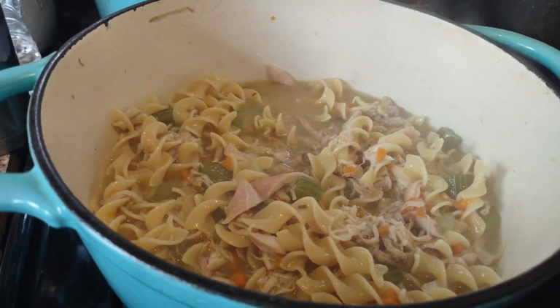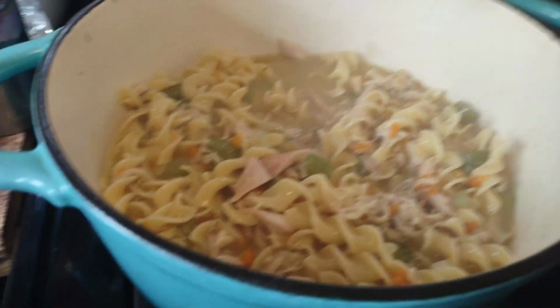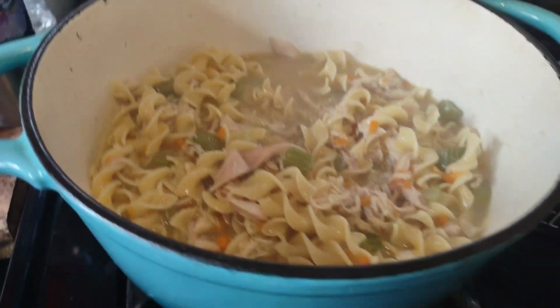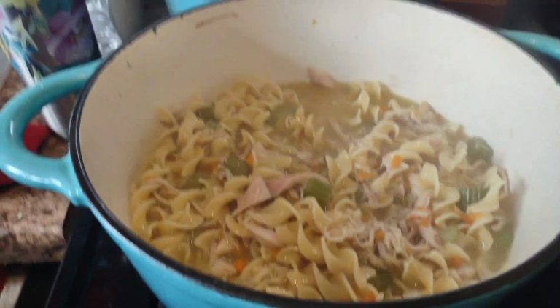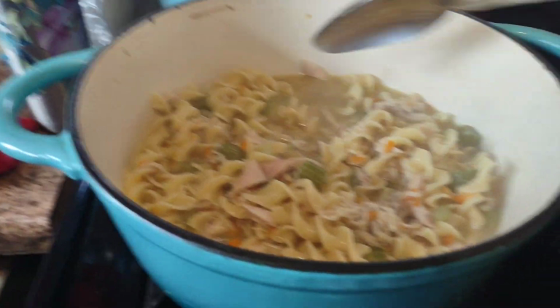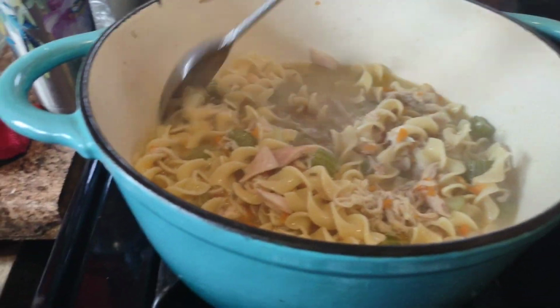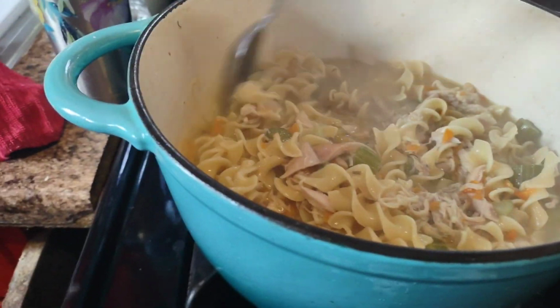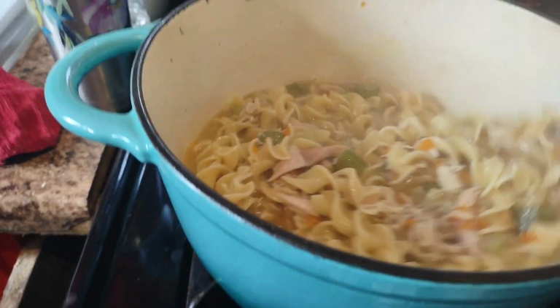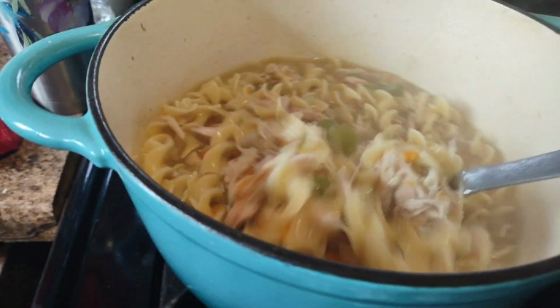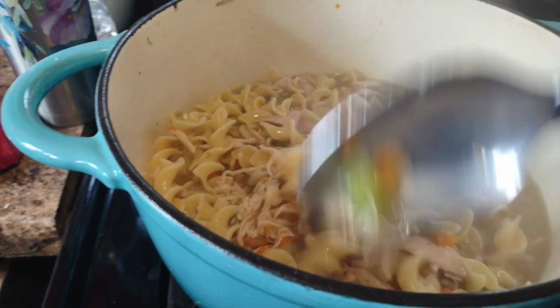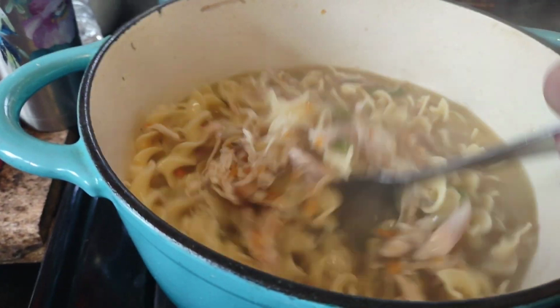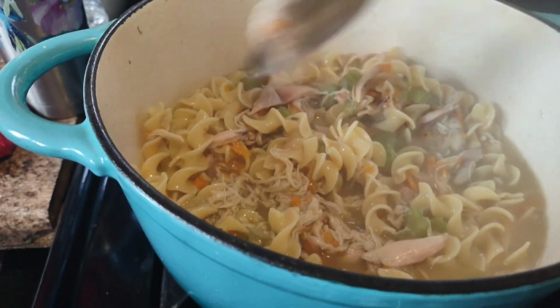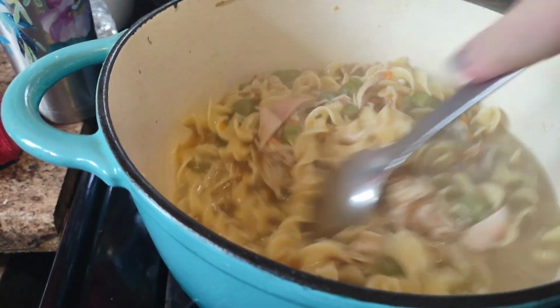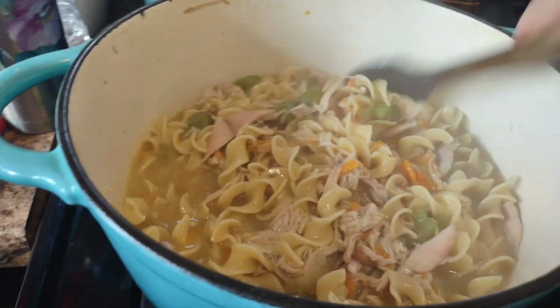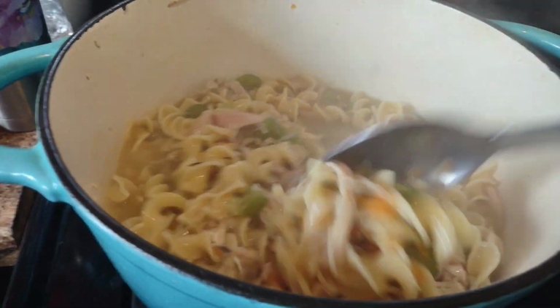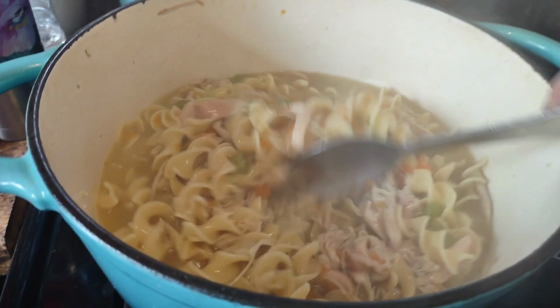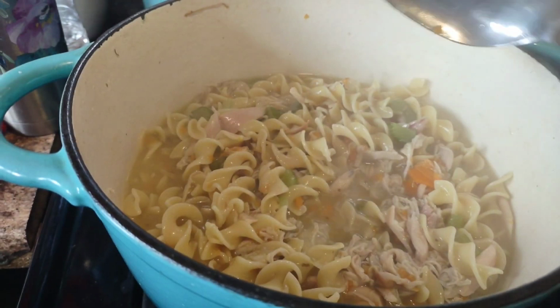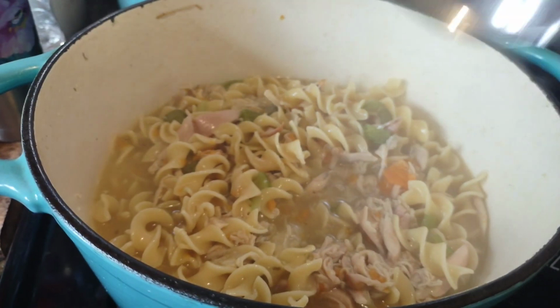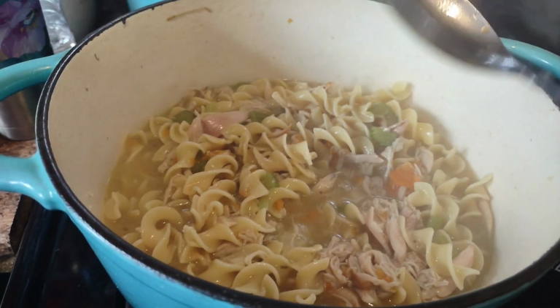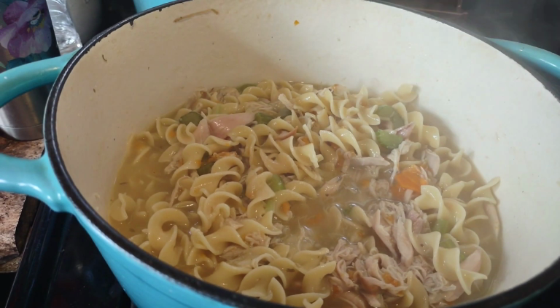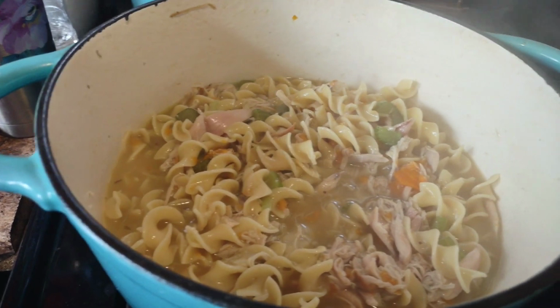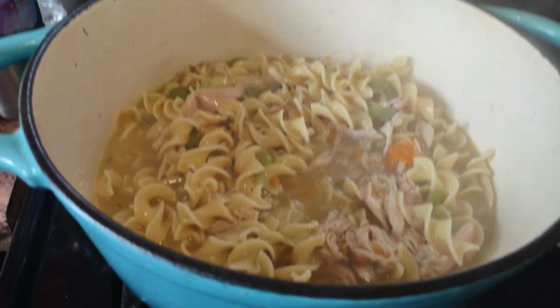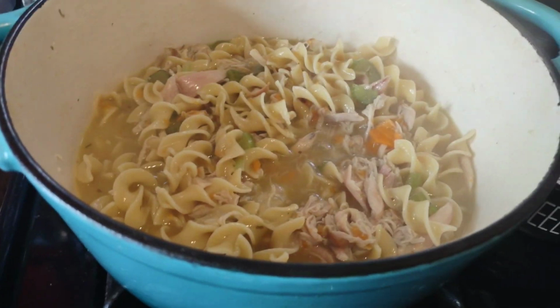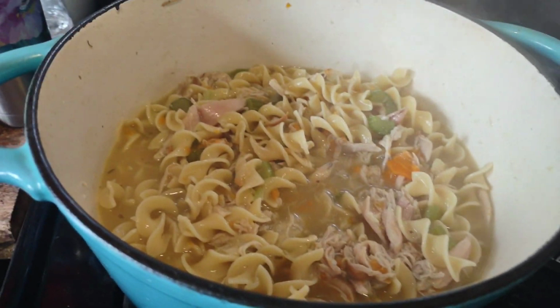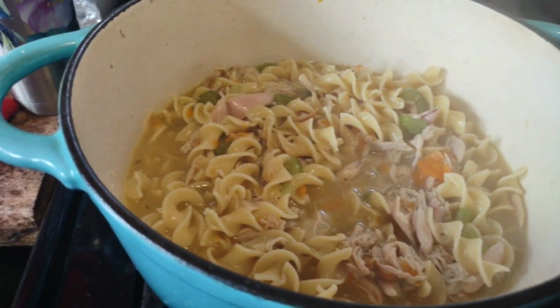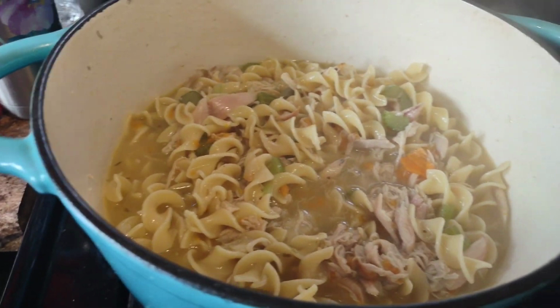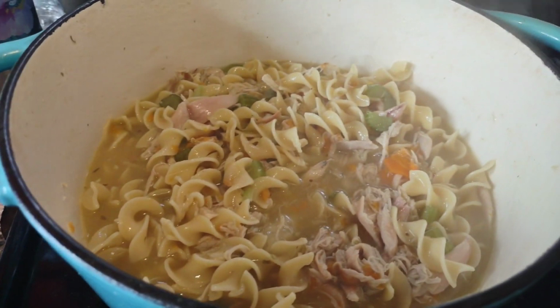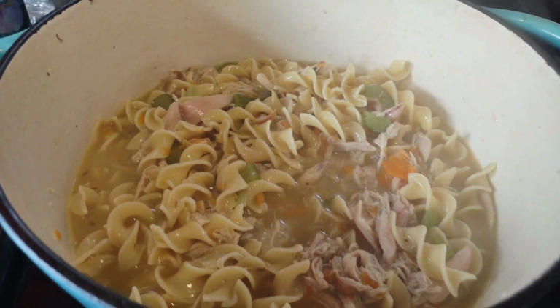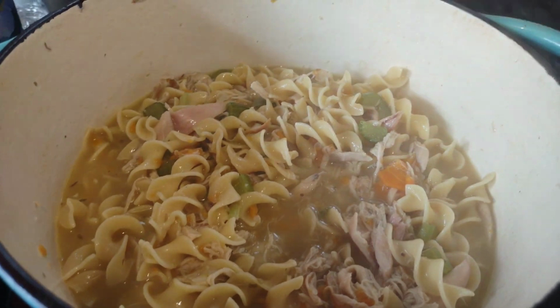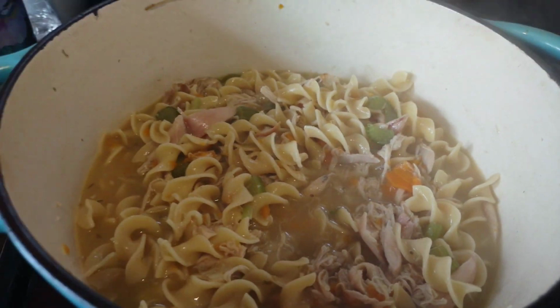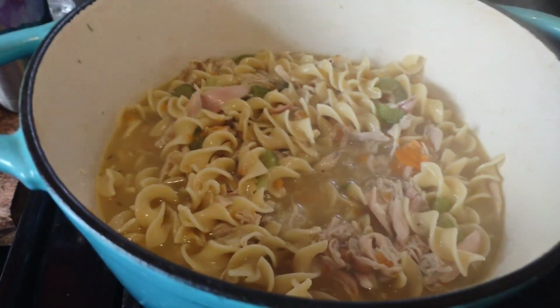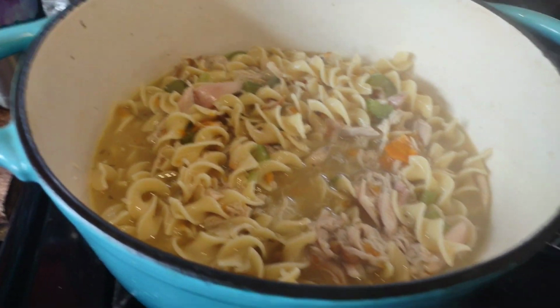Tell me what you guys make out of your rotisserie chicken. I think it's just easier to do it that way. You pray for me, I pray for you, pray for the world. Bye guys.